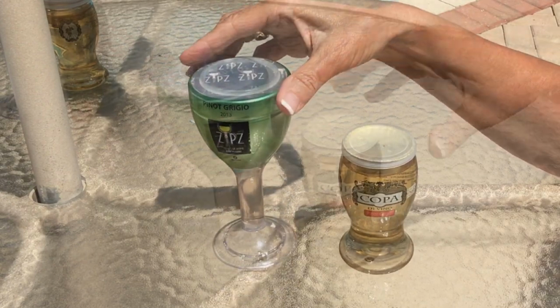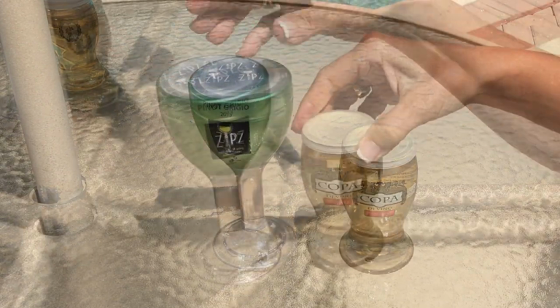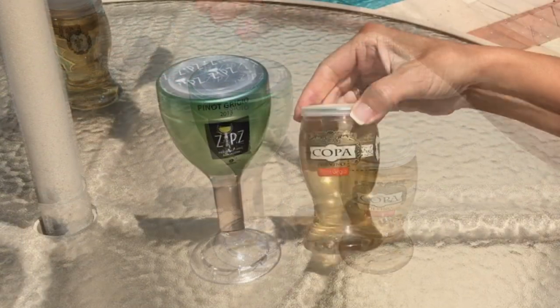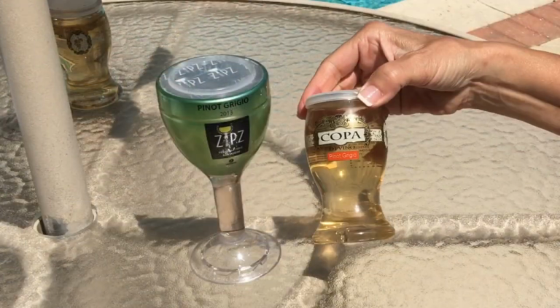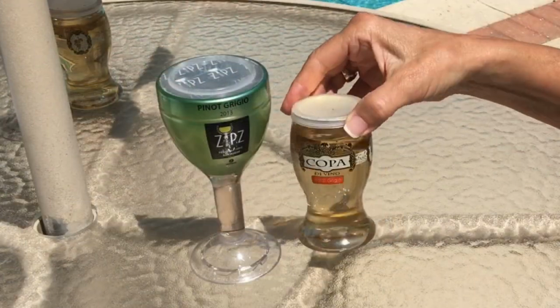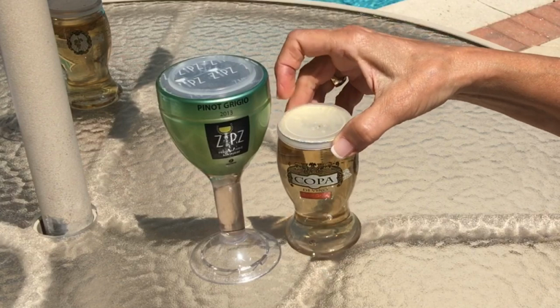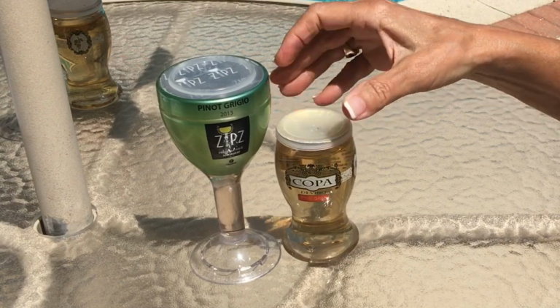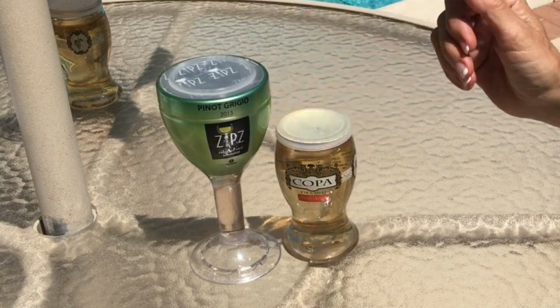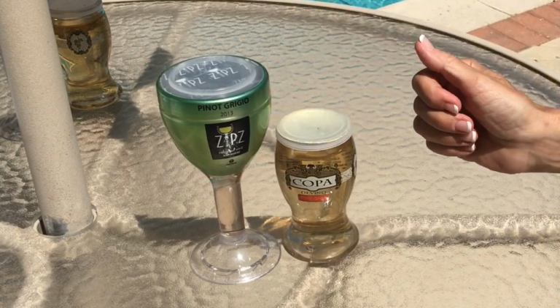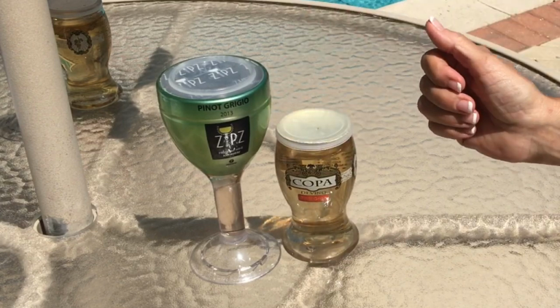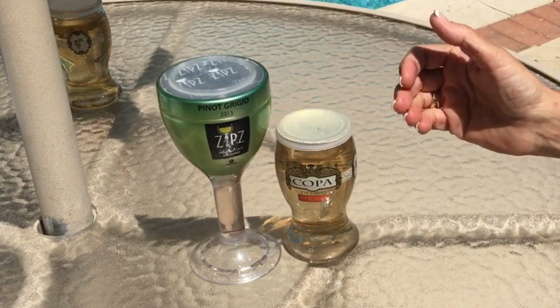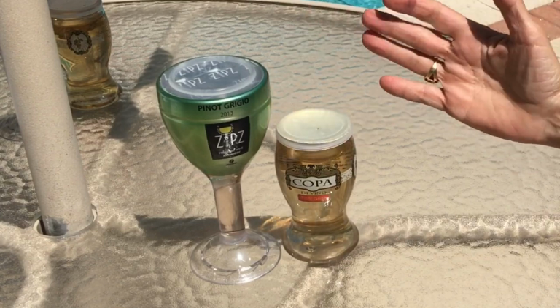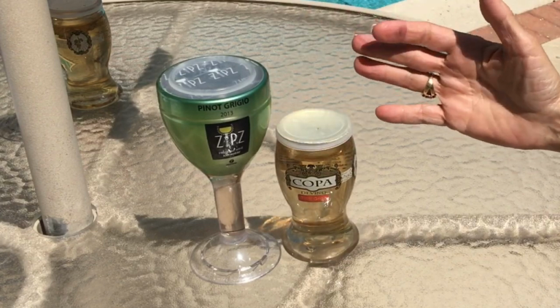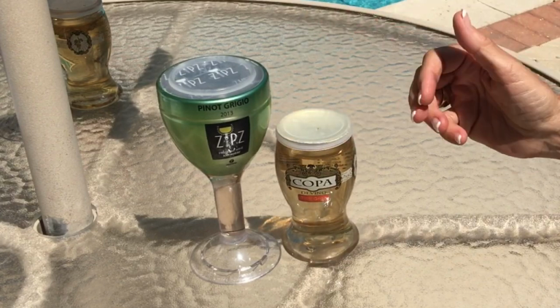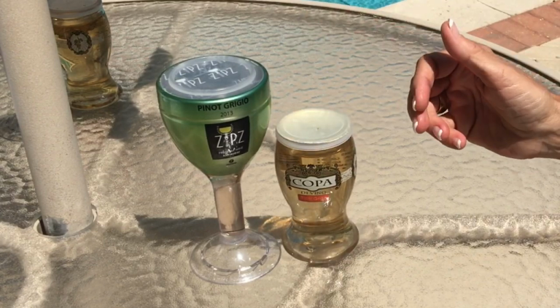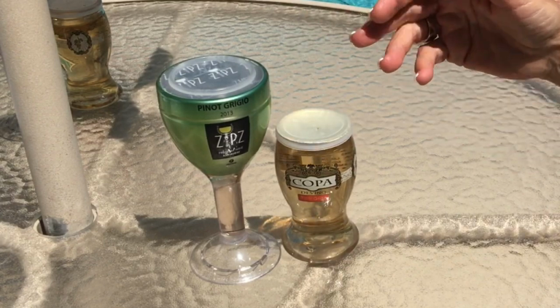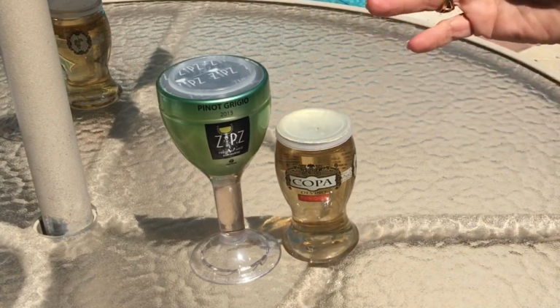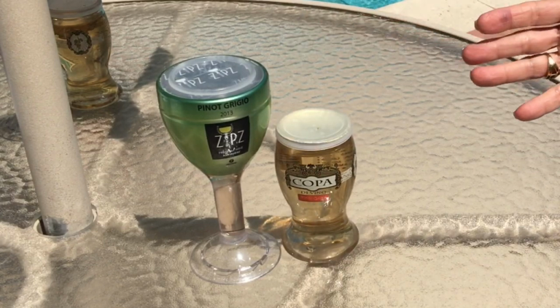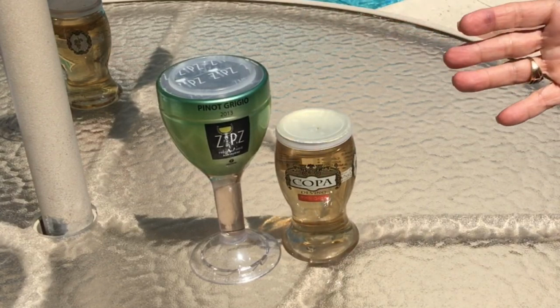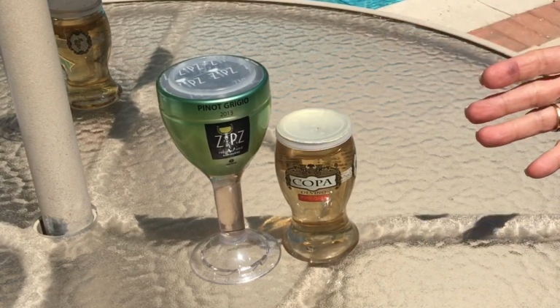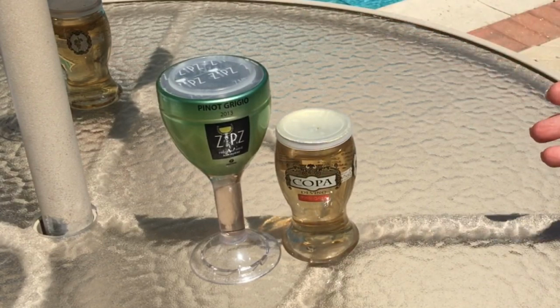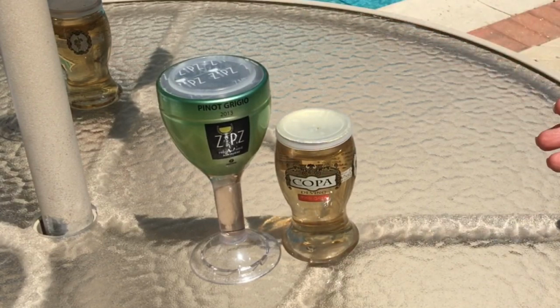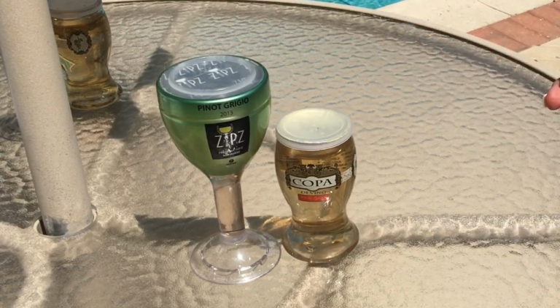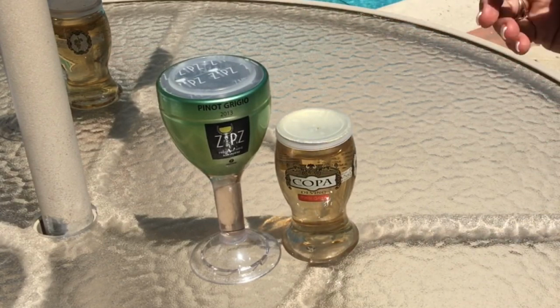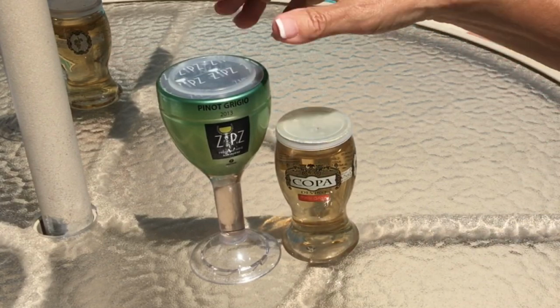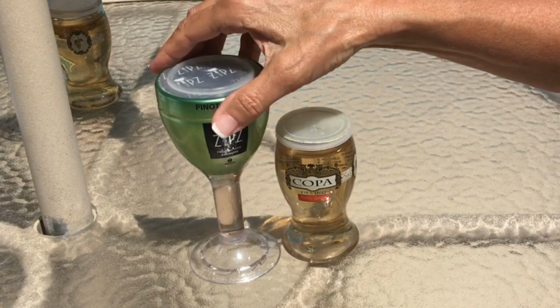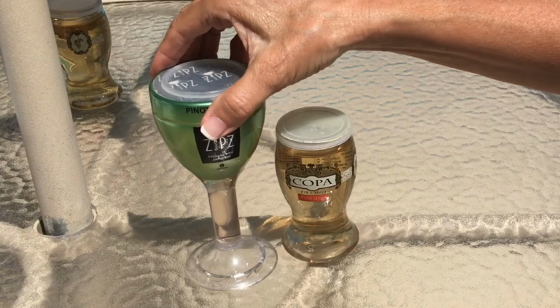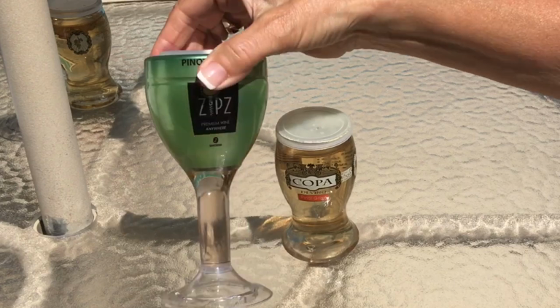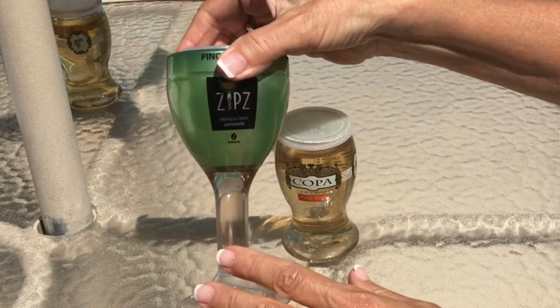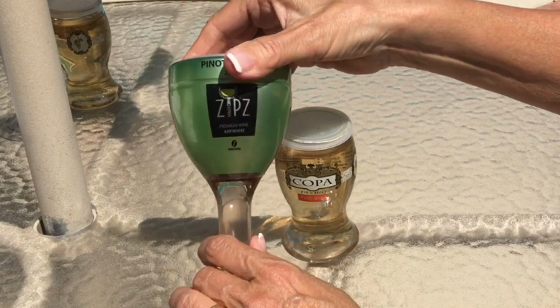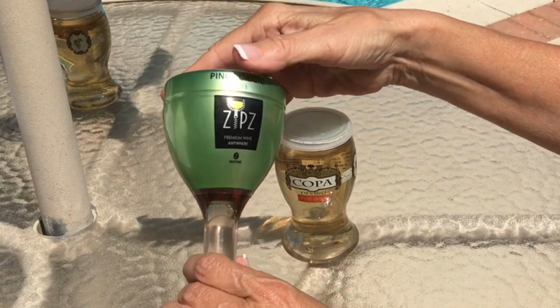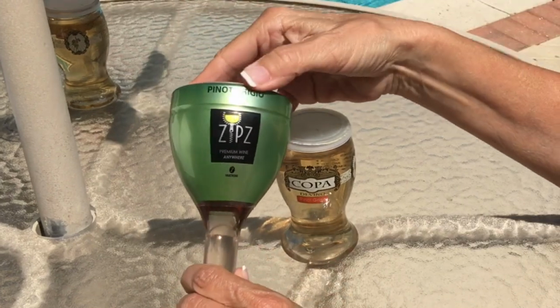So how do these two packages work and compare? Are they both convenient? Do they both offer packaging that works? So let's start with the Zips.